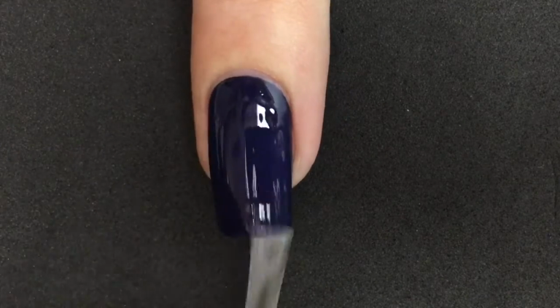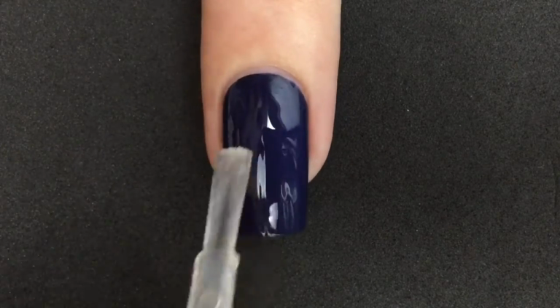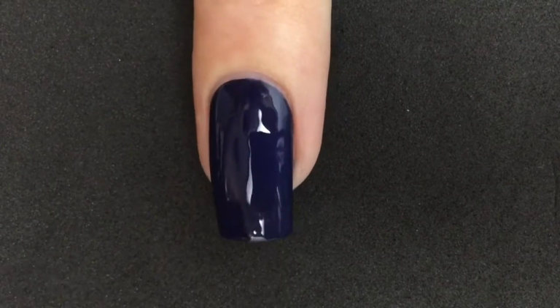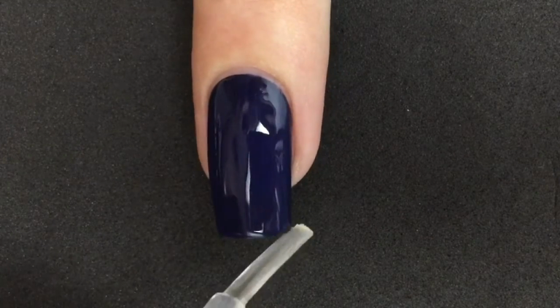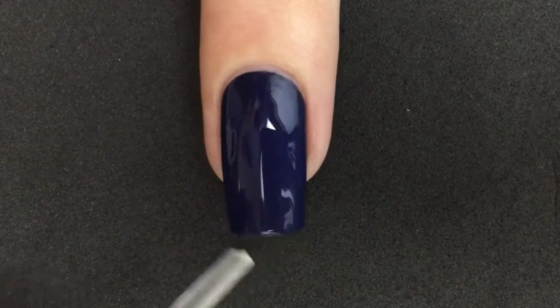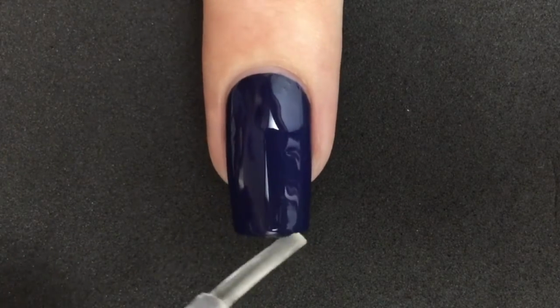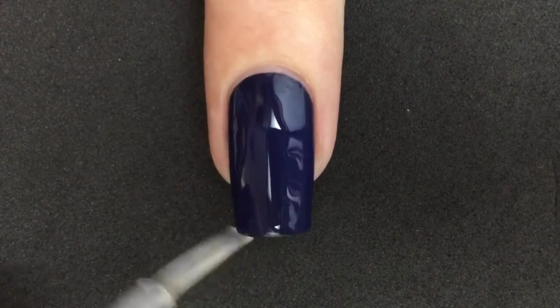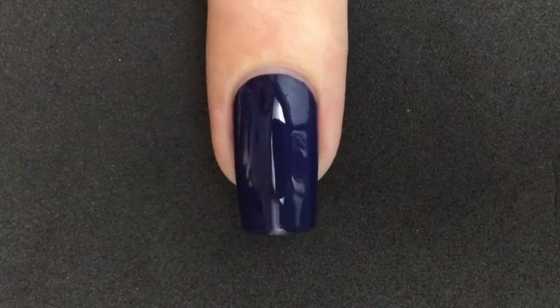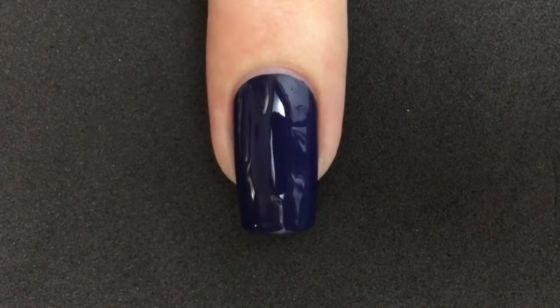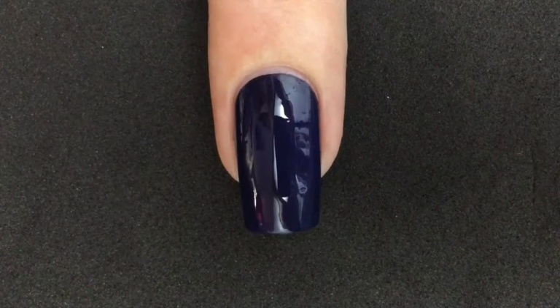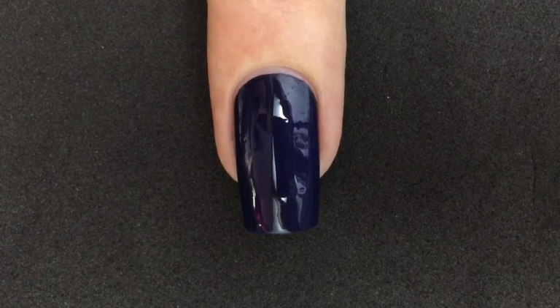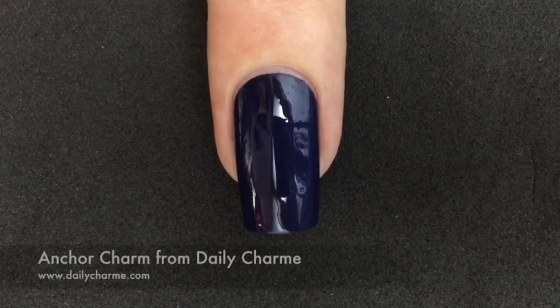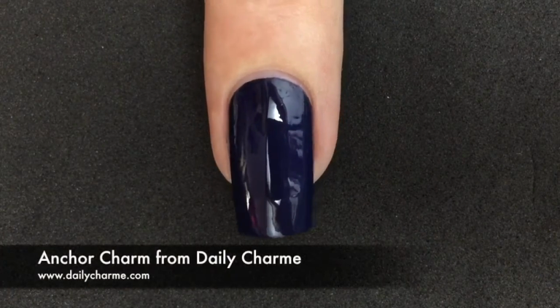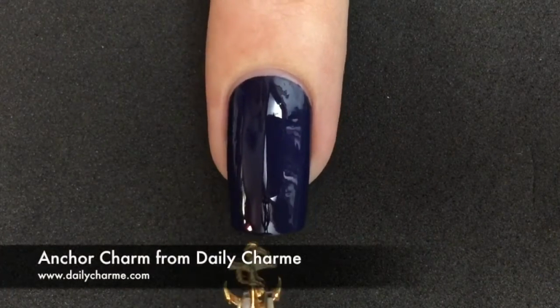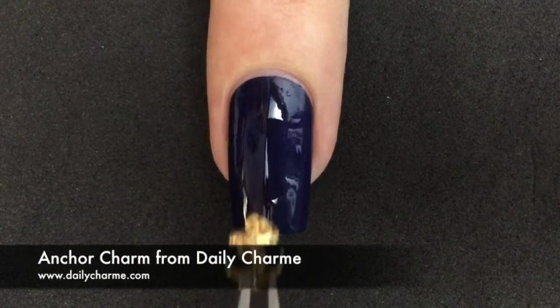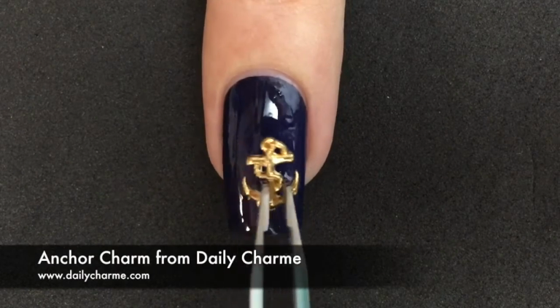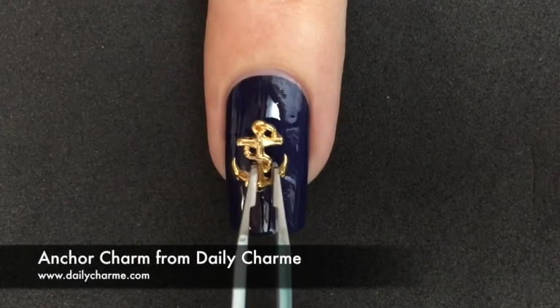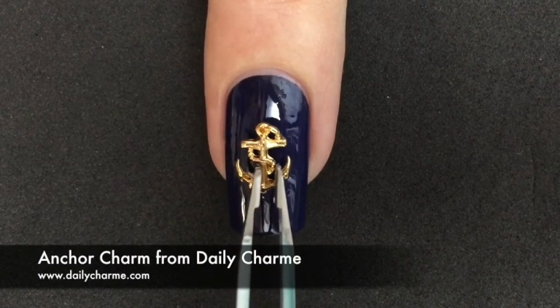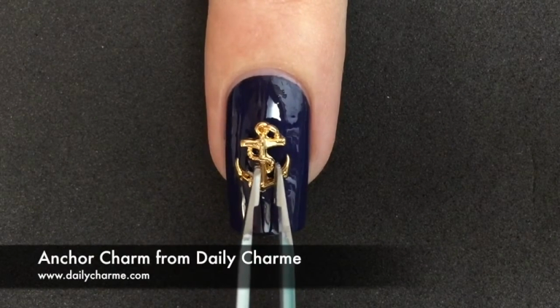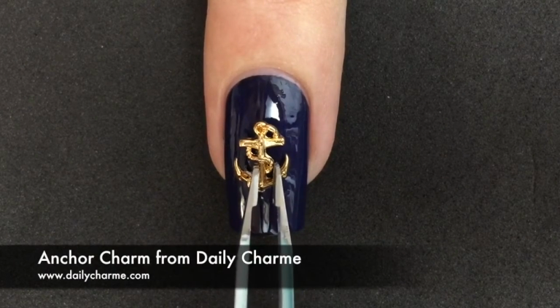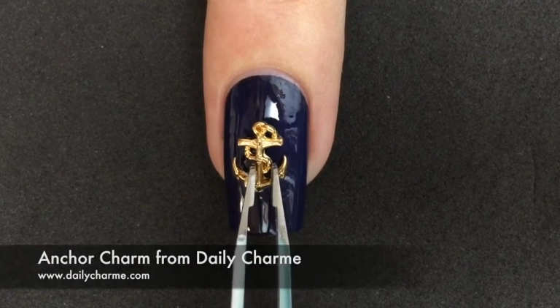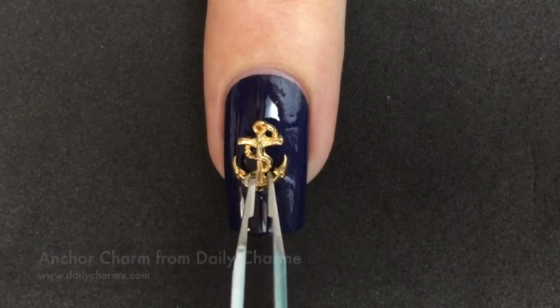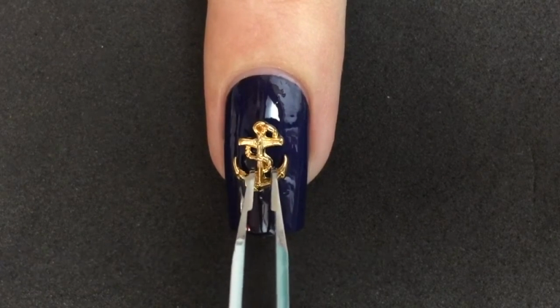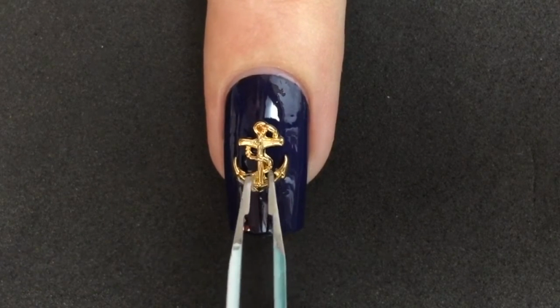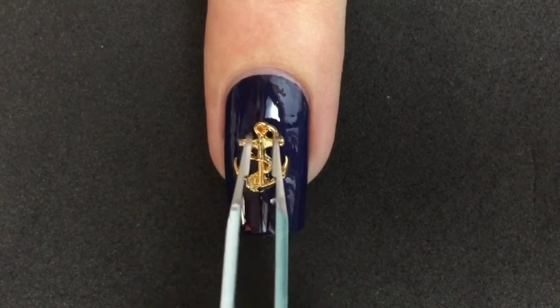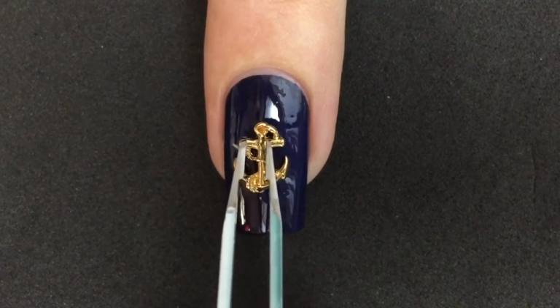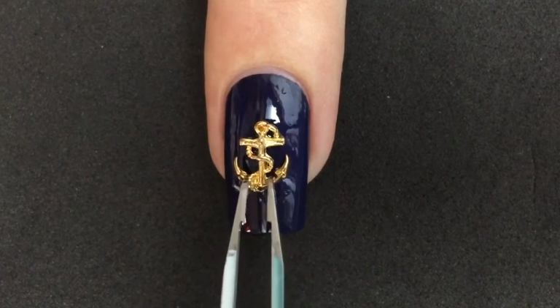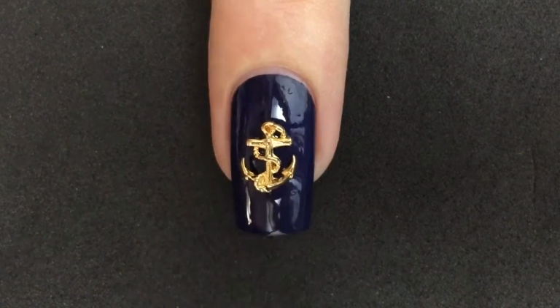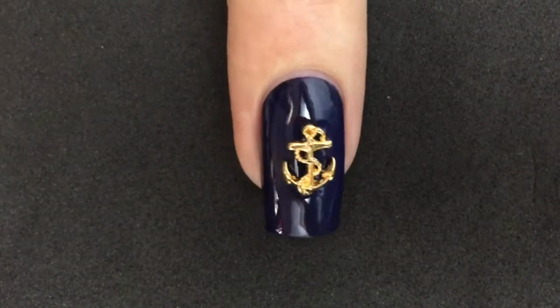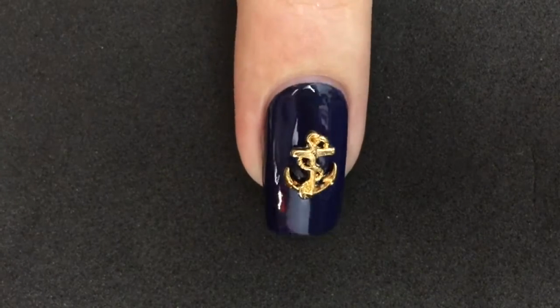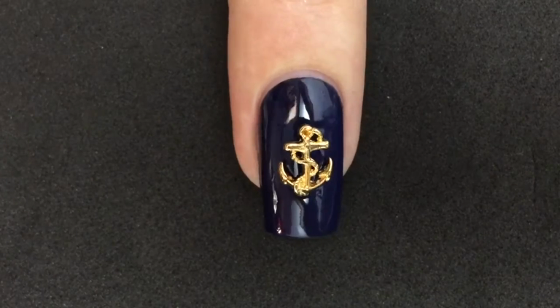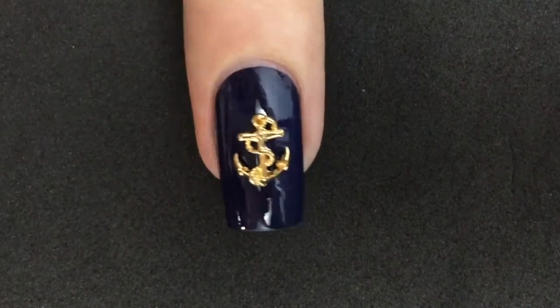On my ring finger nail I added top coat and placed the charm while it was still wet to stick it to the nail. And if you want it to last longer, you can use nail glue.